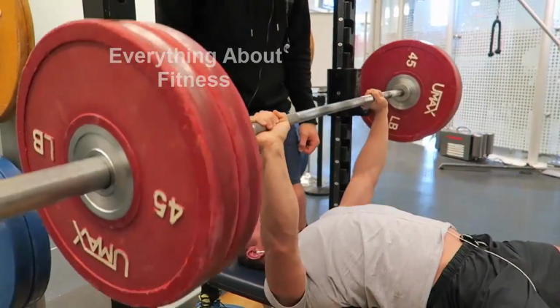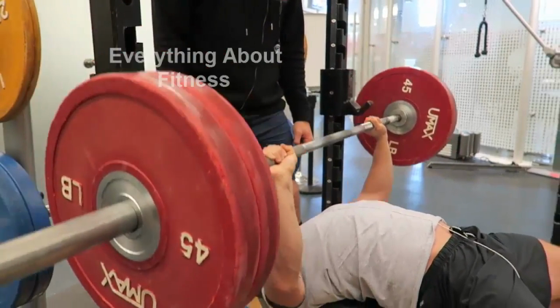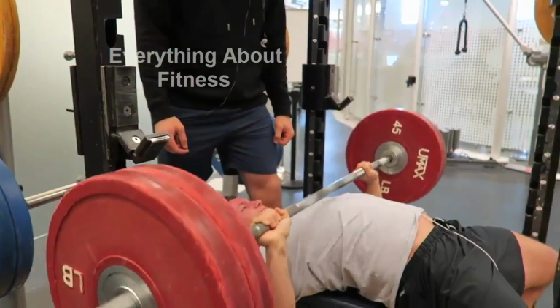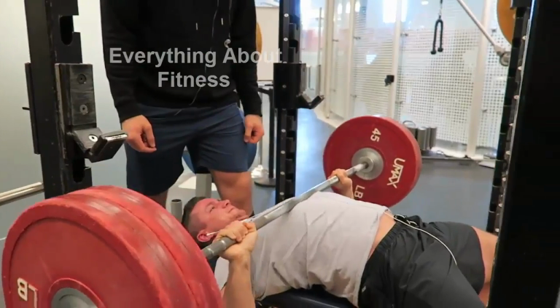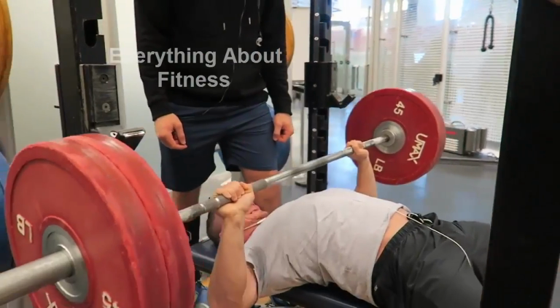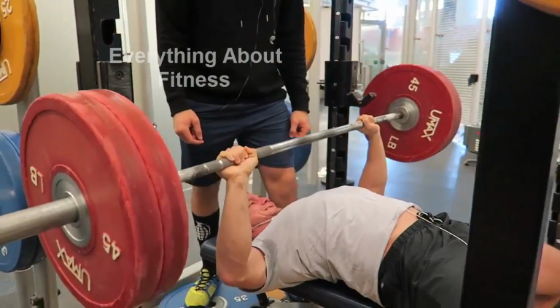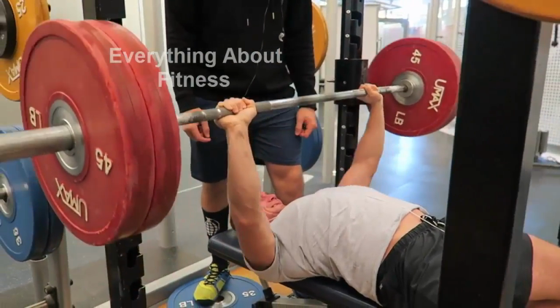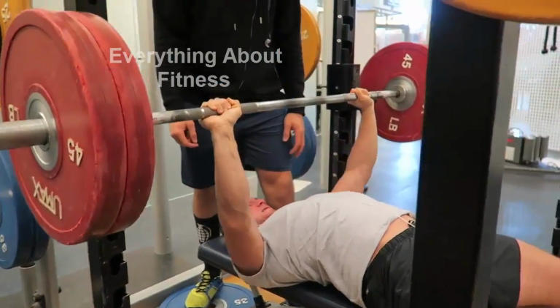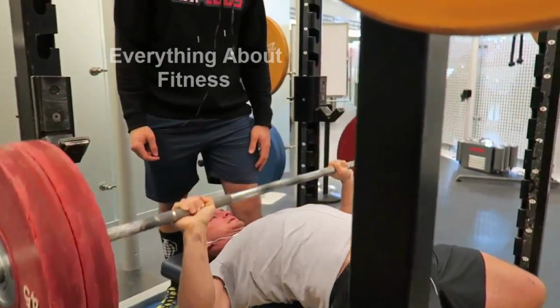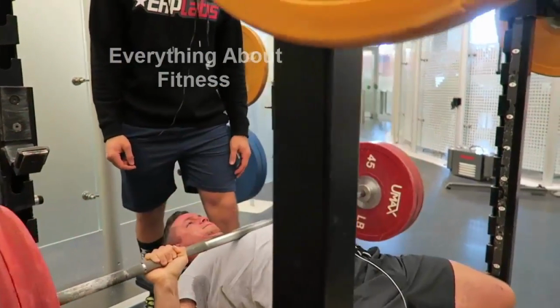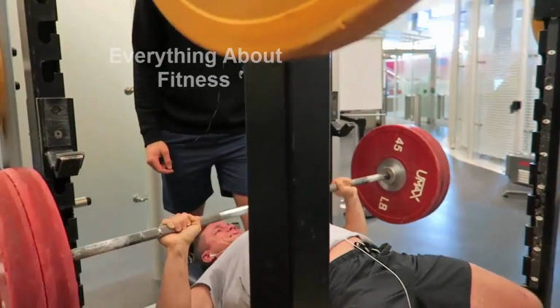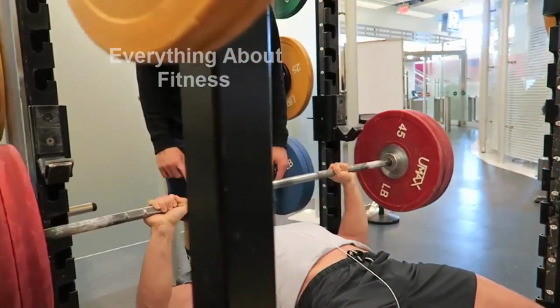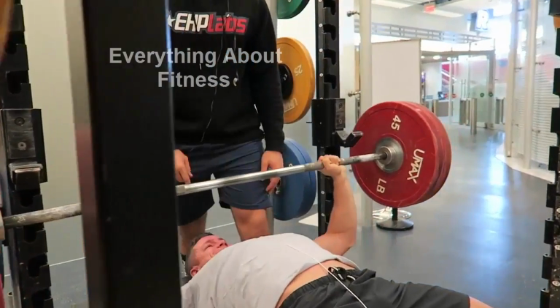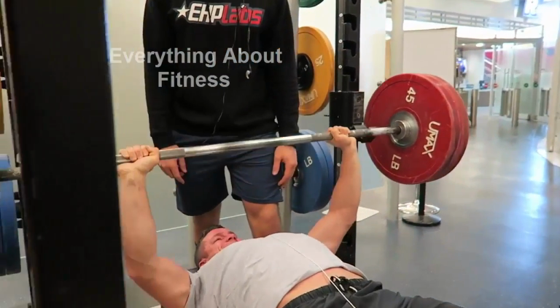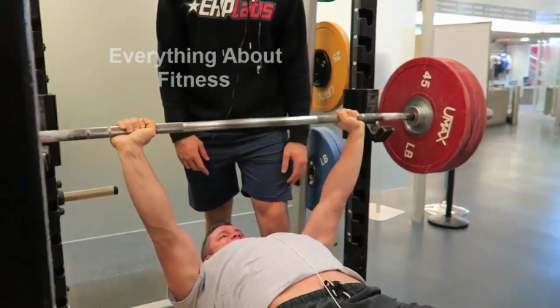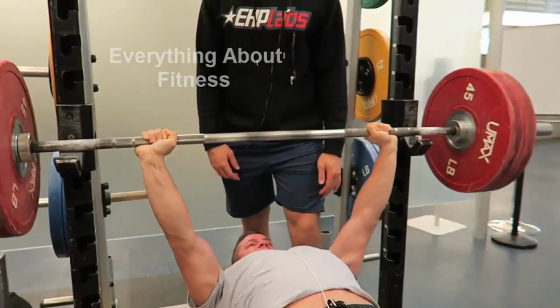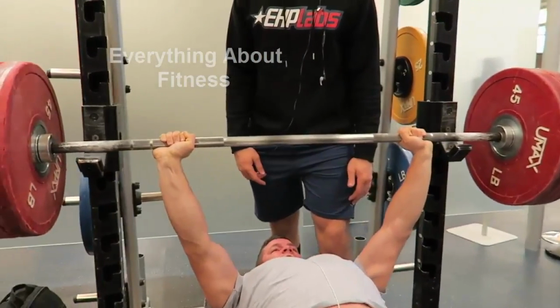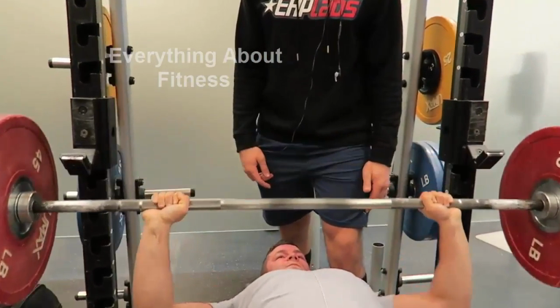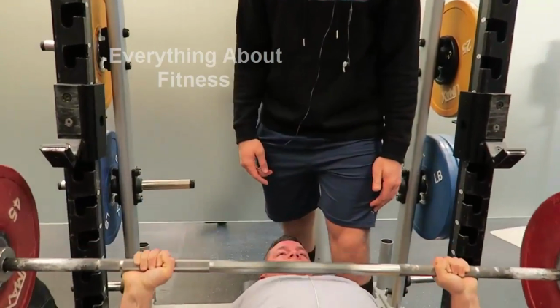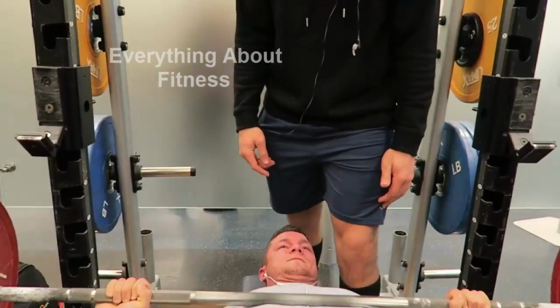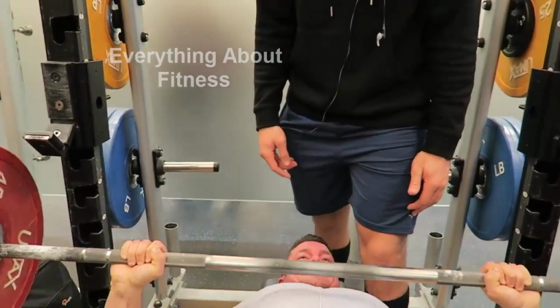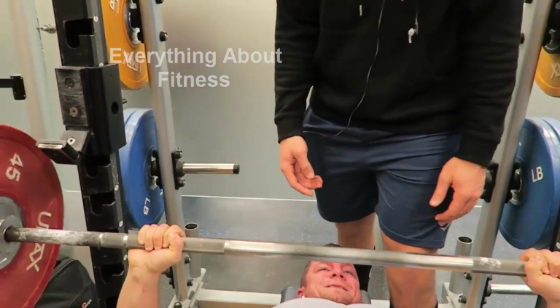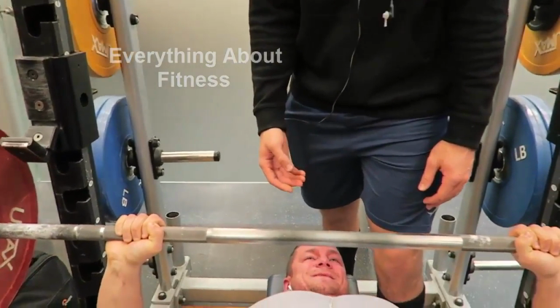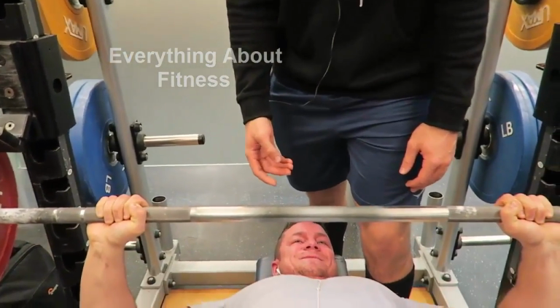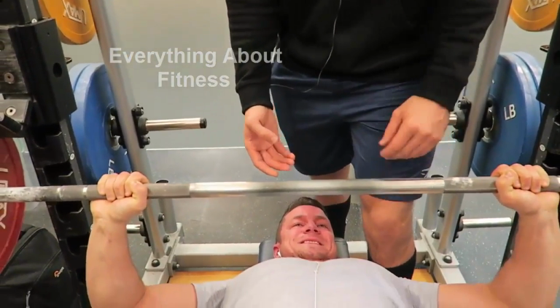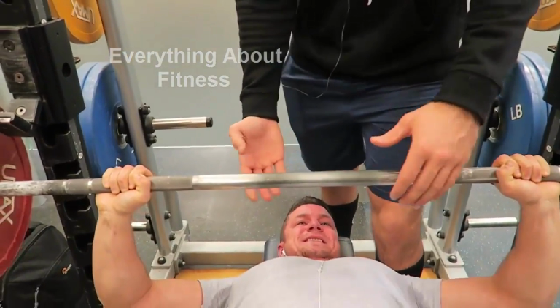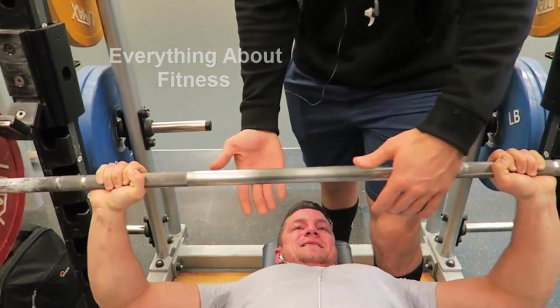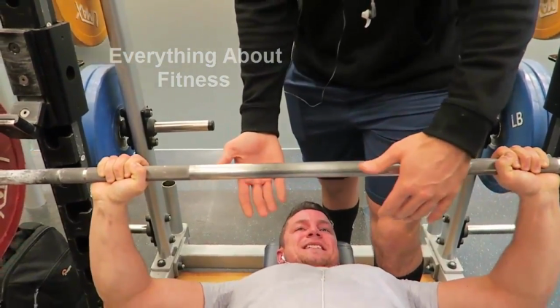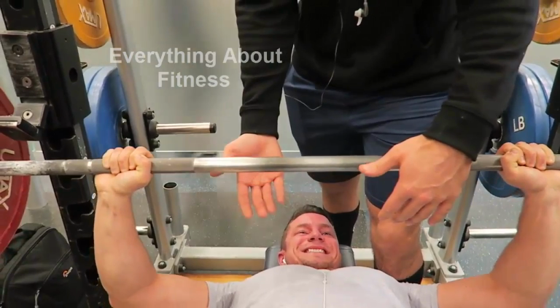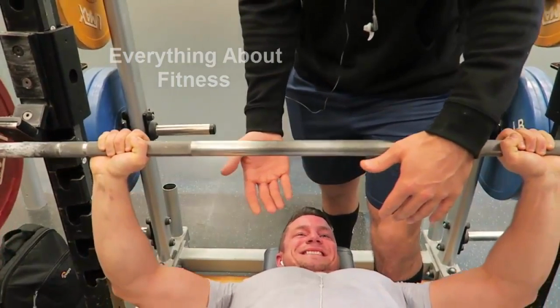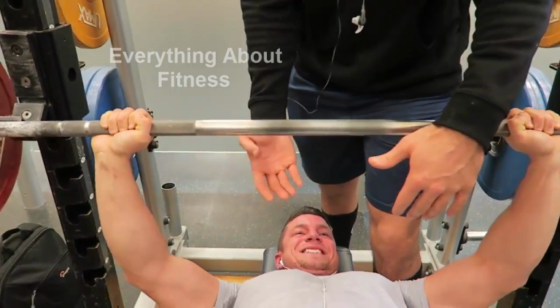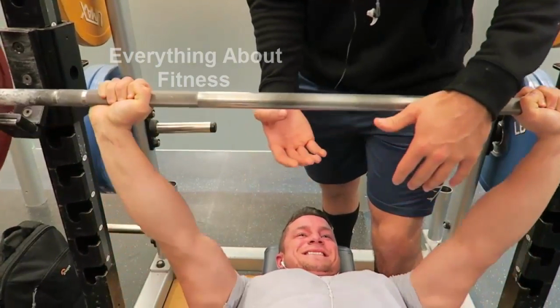Compound movements are solid because when you recruit the muscle fibers using a movement like a bench press, it causes the body to release a large amount of testosterone, which is obviously going to help you significantly gain muscle. It's something we've always had in our routine no matter what.